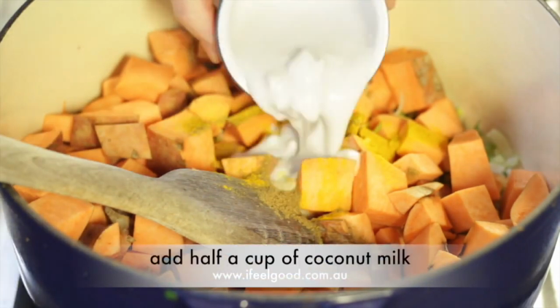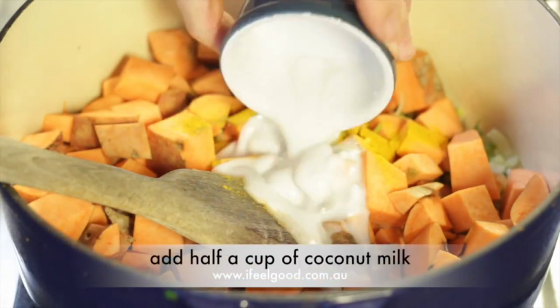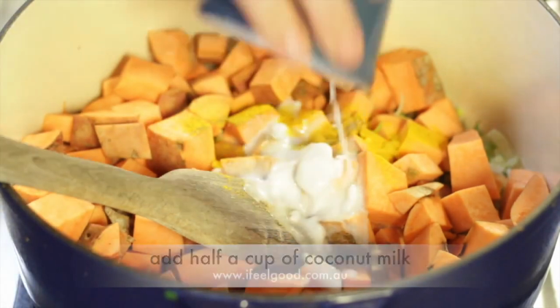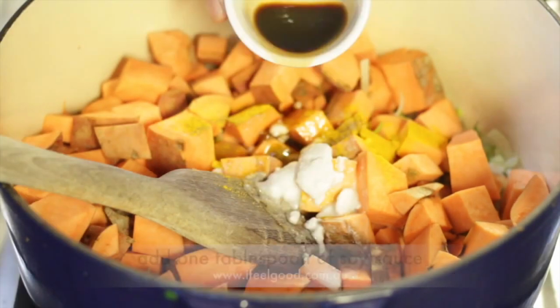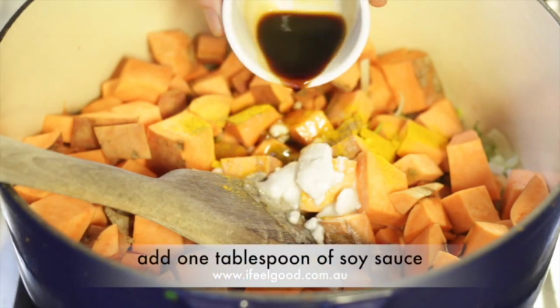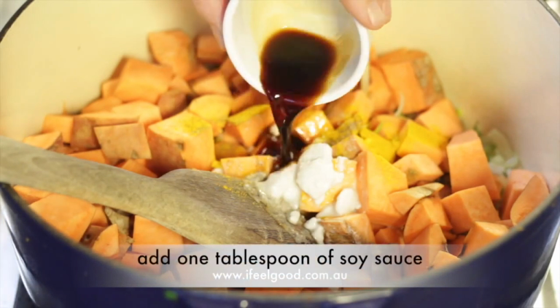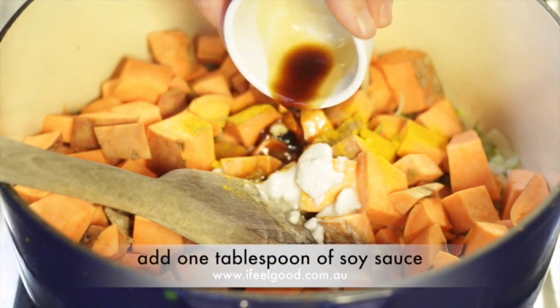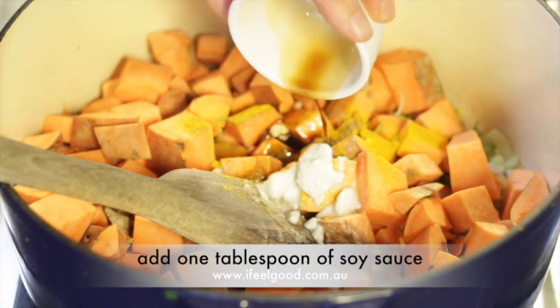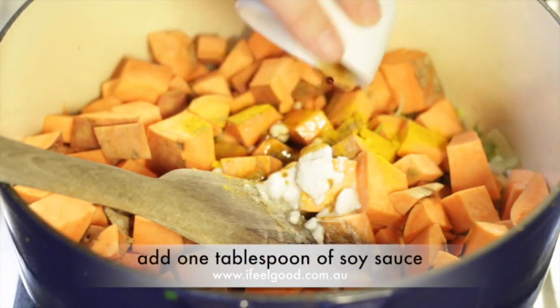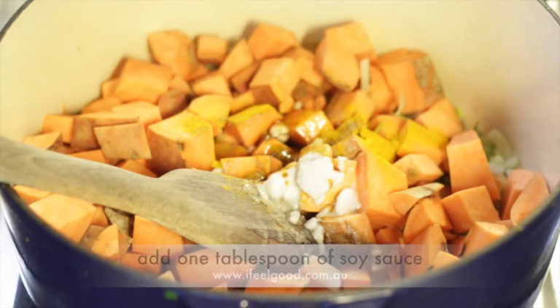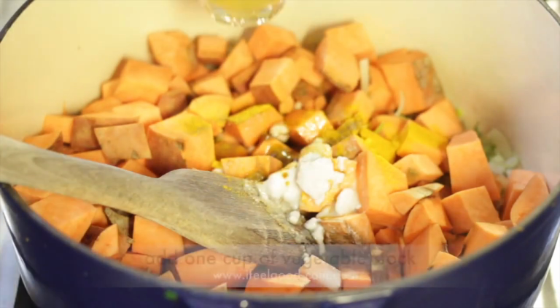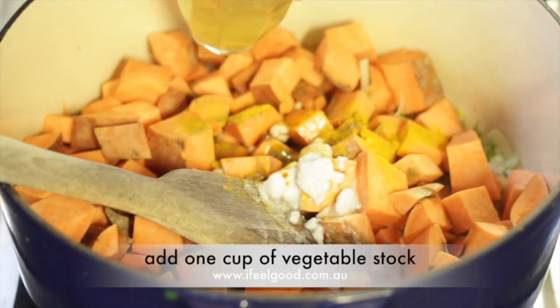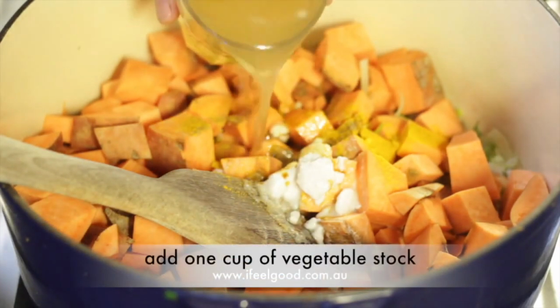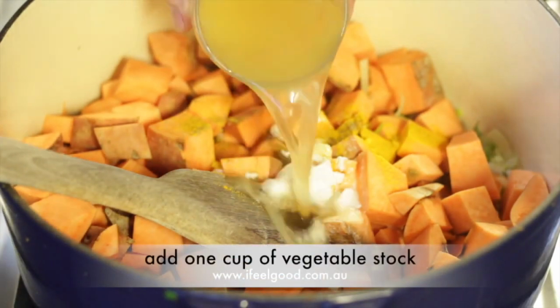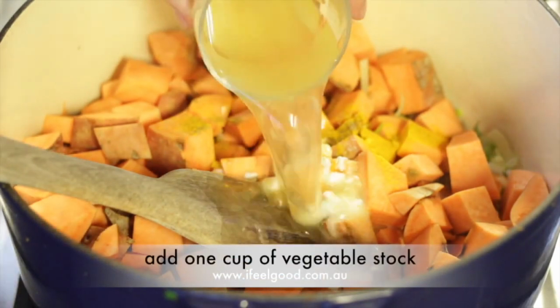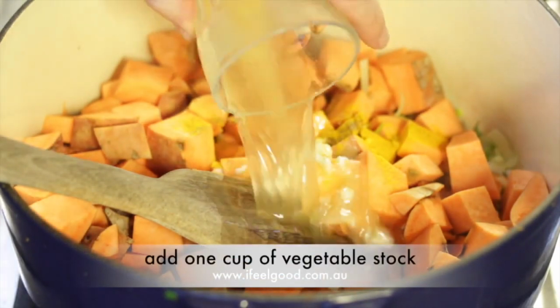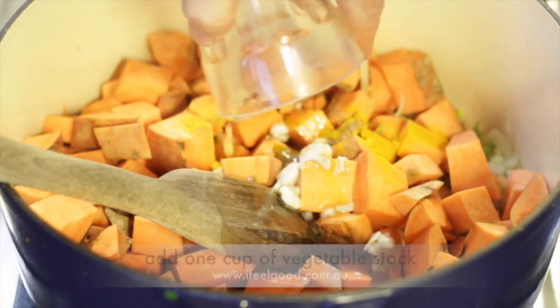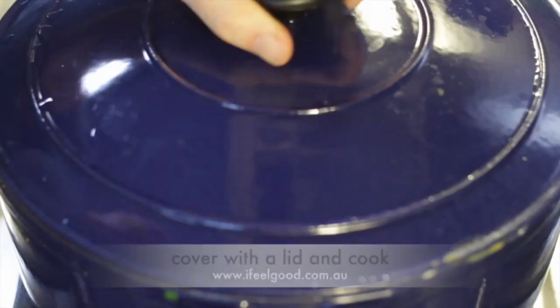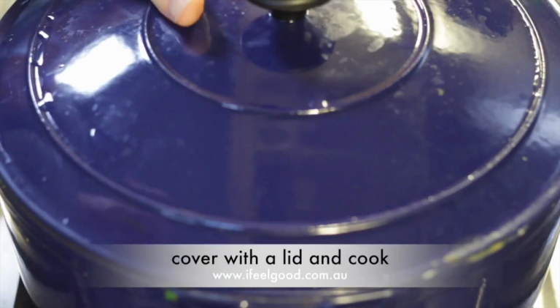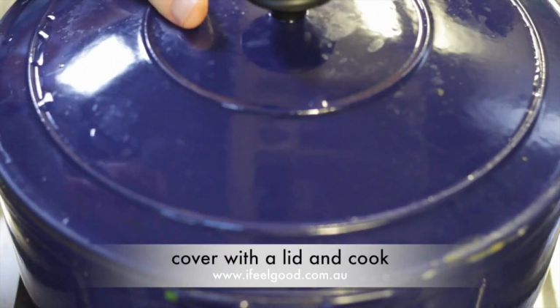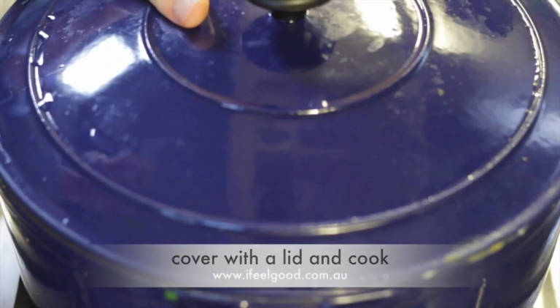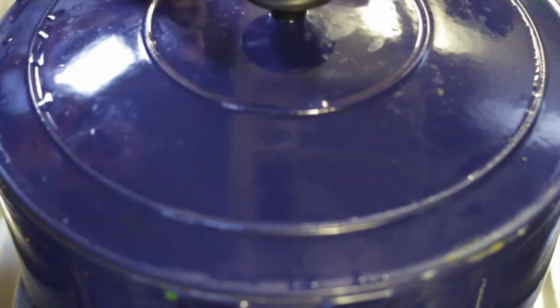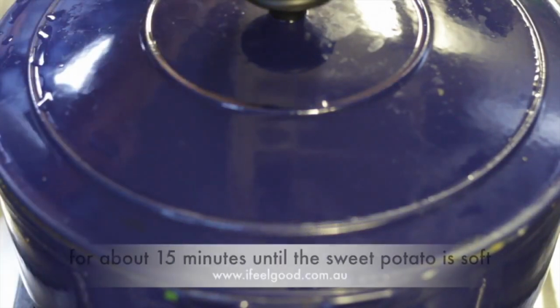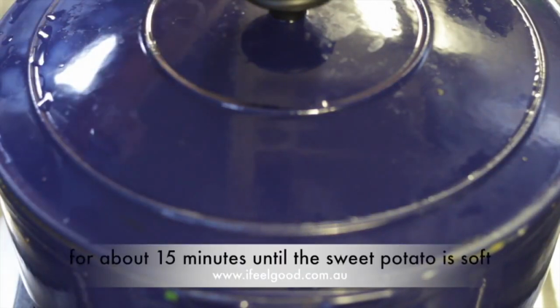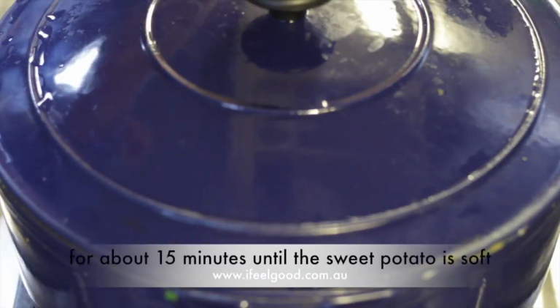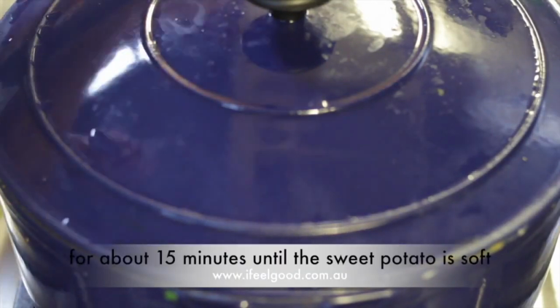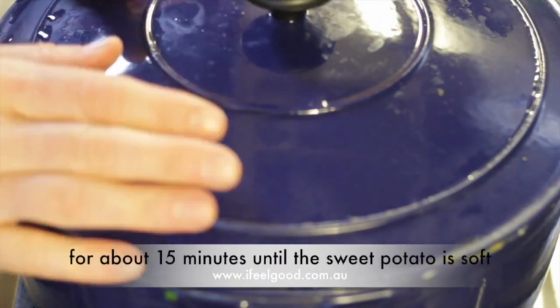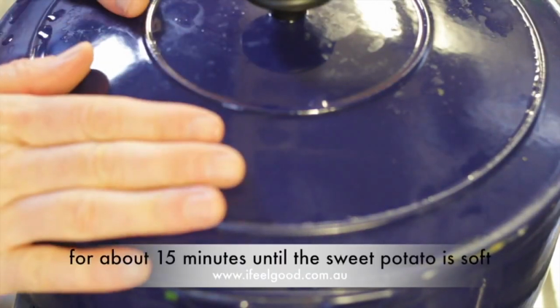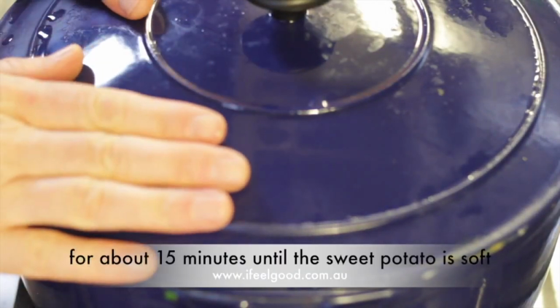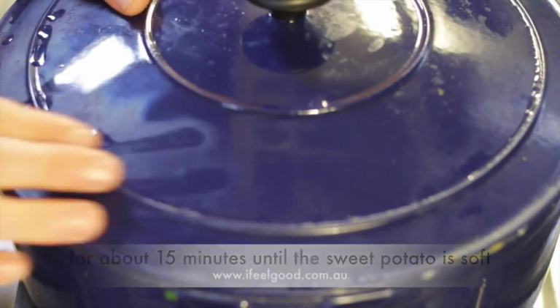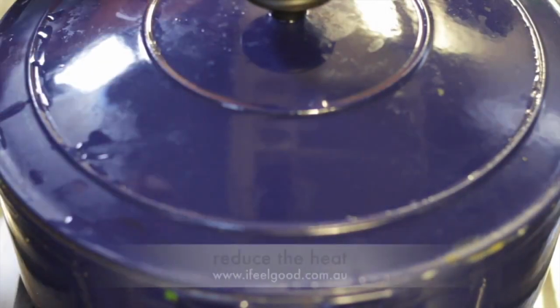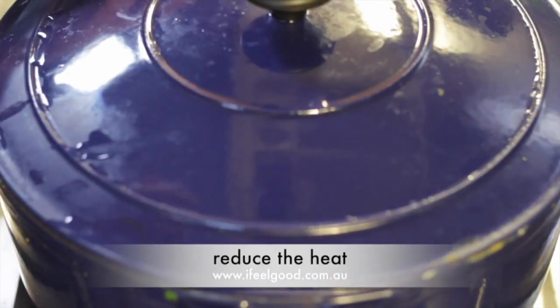Add half a cup of coconut milk, one tablespoon of soy sauce, and one cup of vegetable stock. Cover with a lid and cook for about 15 minutes until the sweet potato is soft.